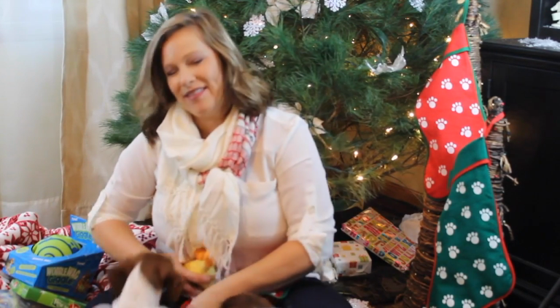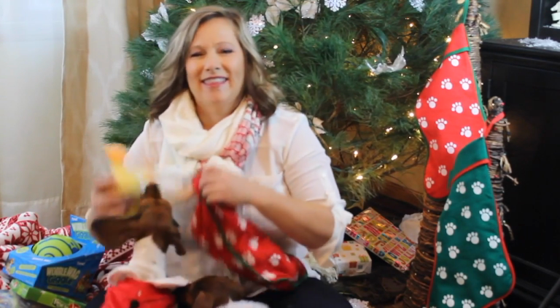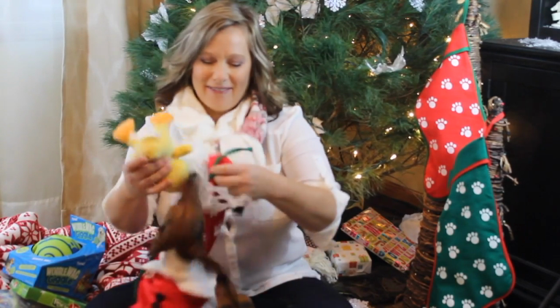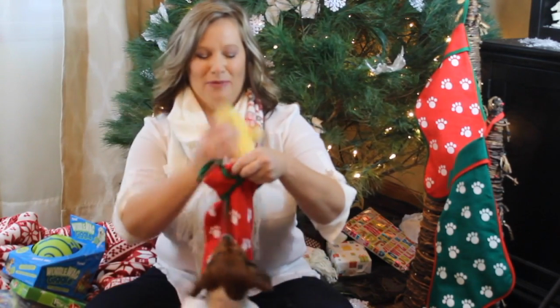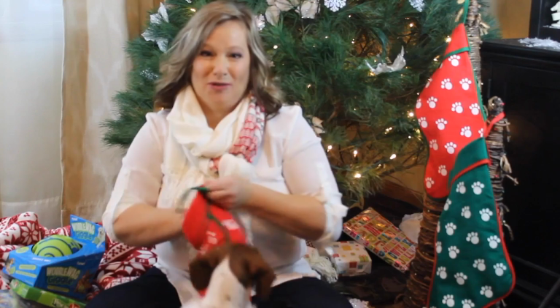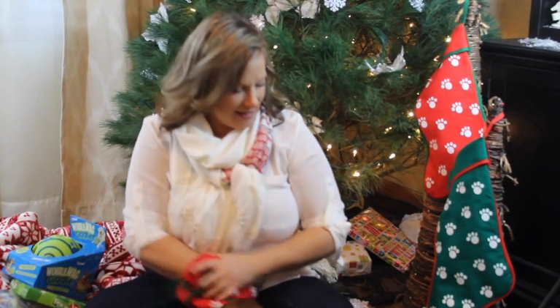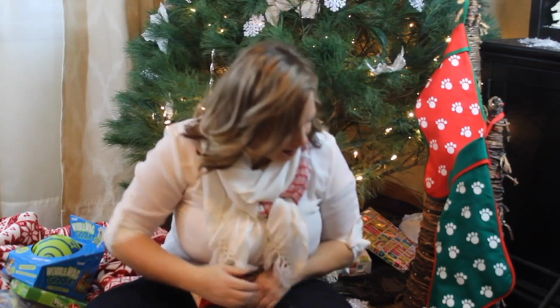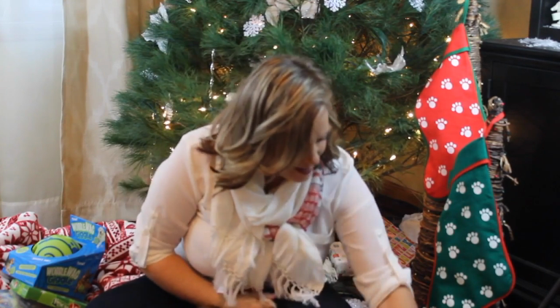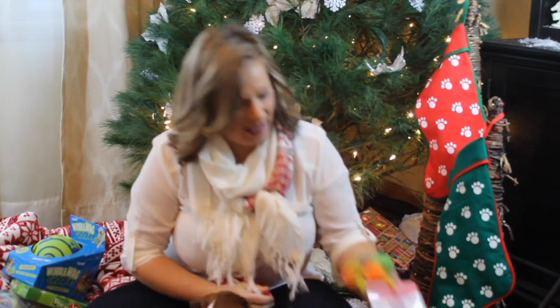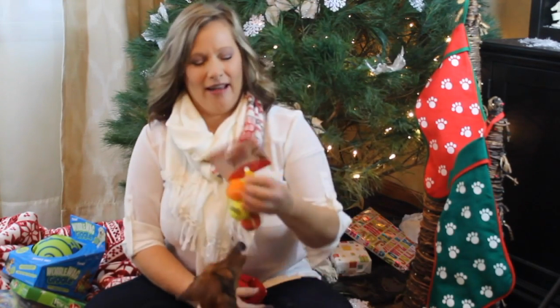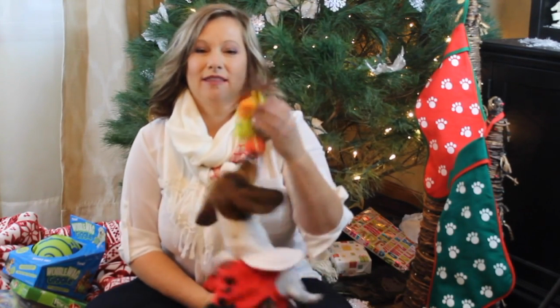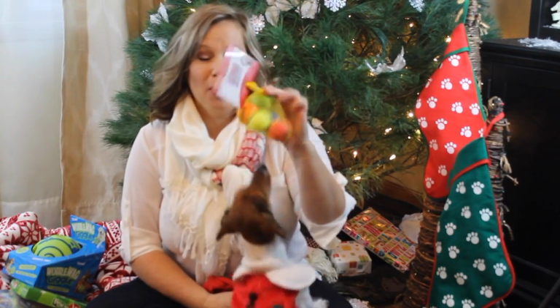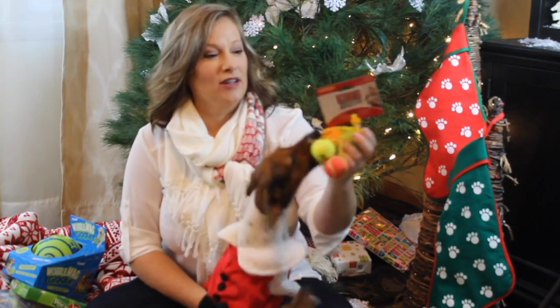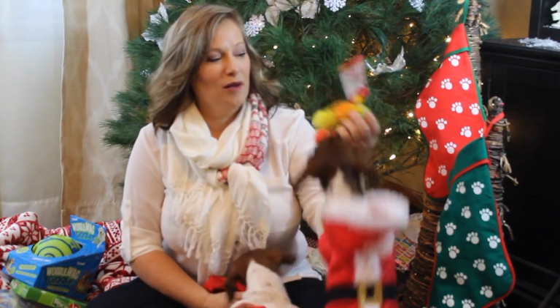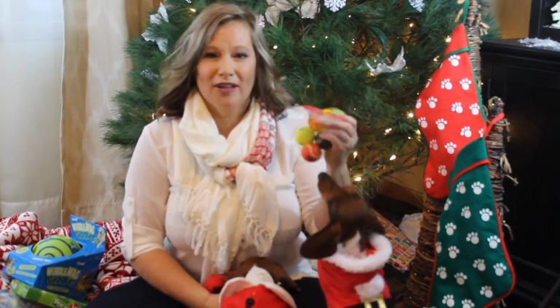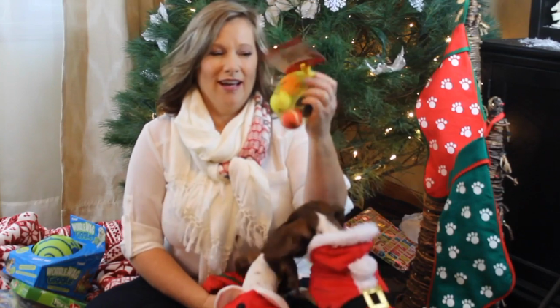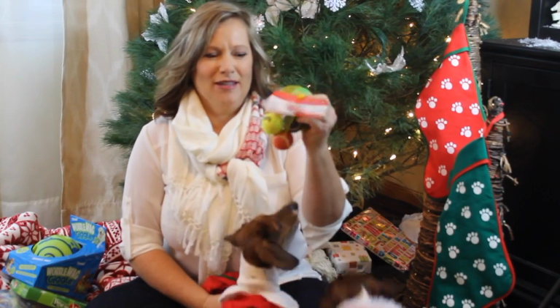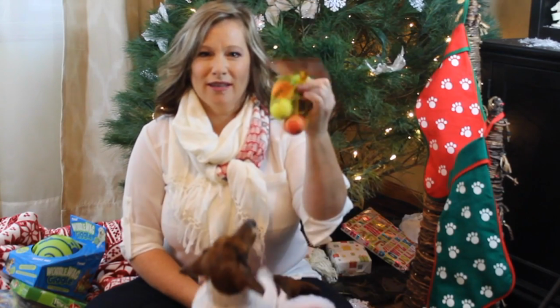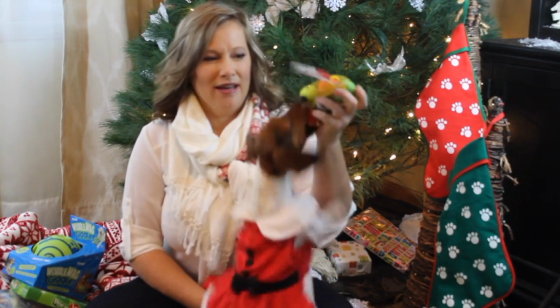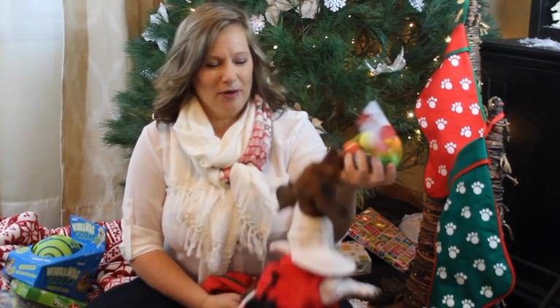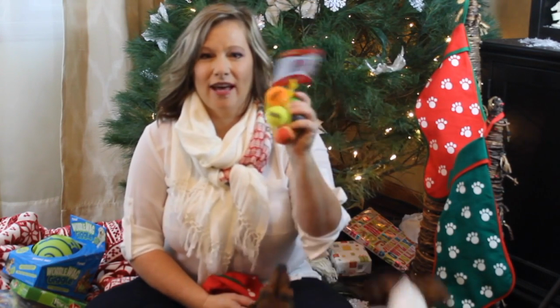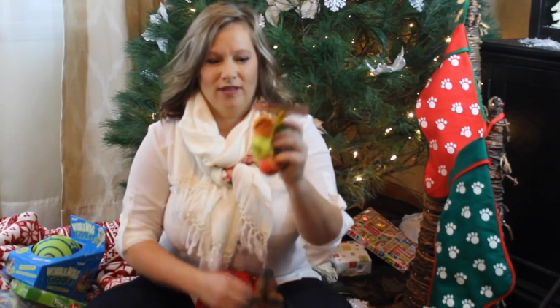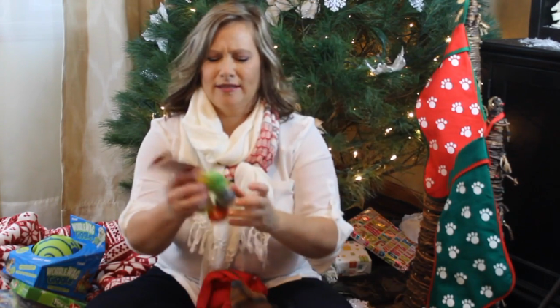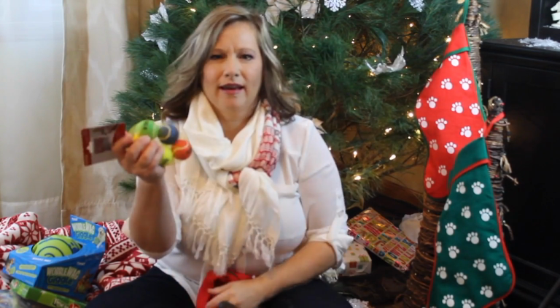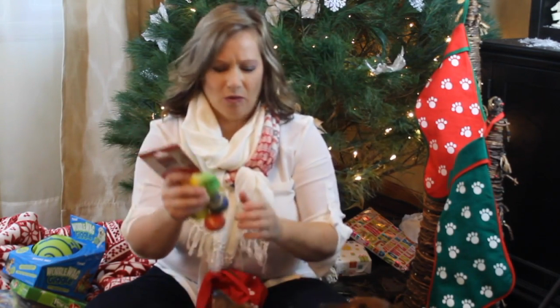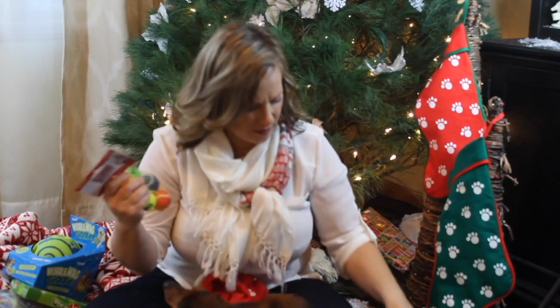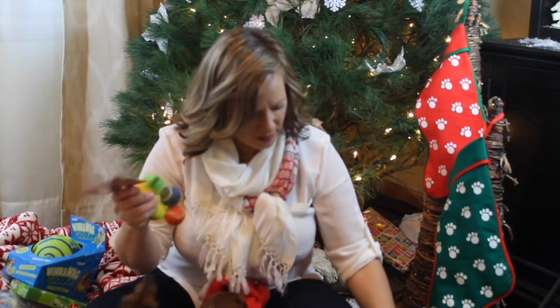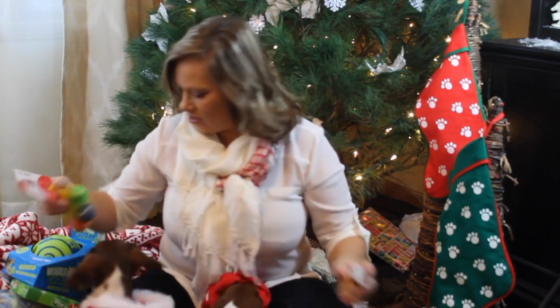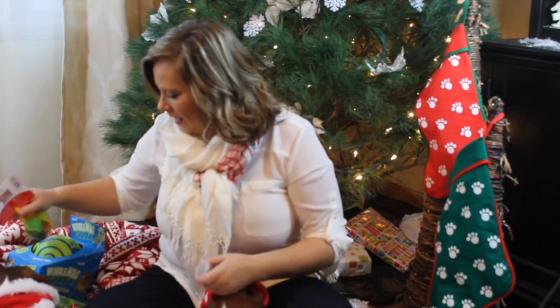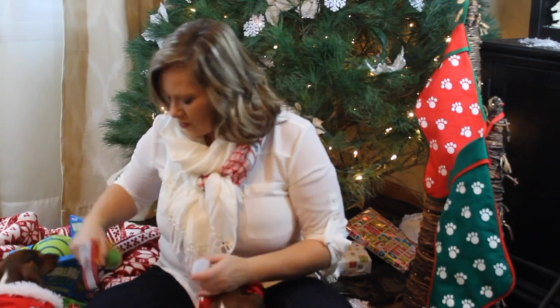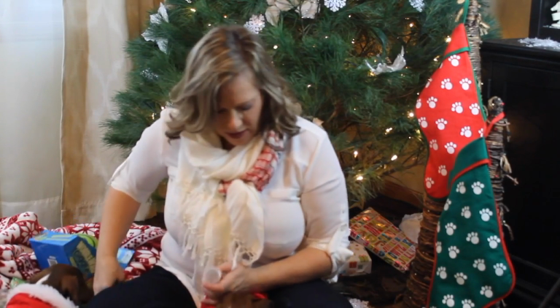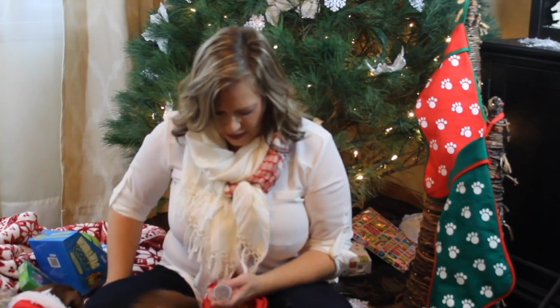Obviously they love their plush toys. The next thing I got, I just got these little balls — they're Kong balls. They squeak a little bit and they're a perfect size for these guys. I think I got these at Walmart, pretty cheap. So those are going to go in the stockings.